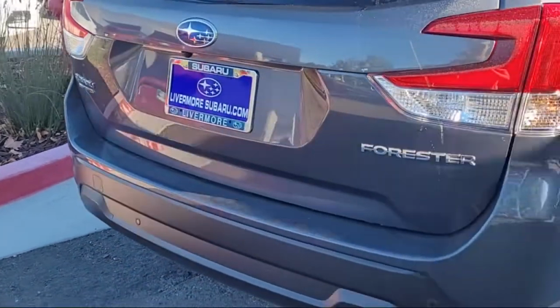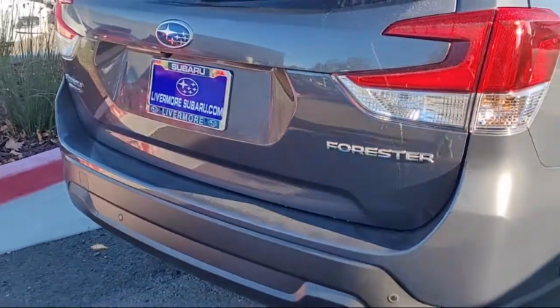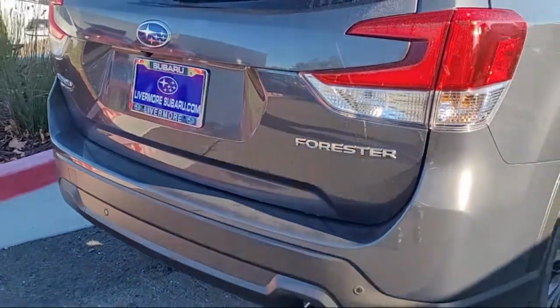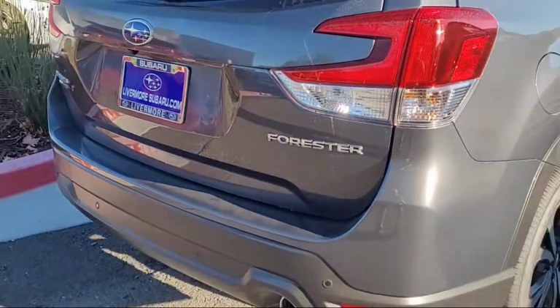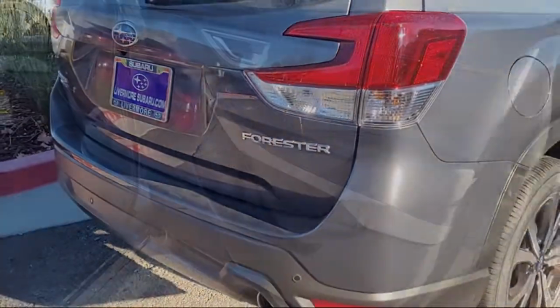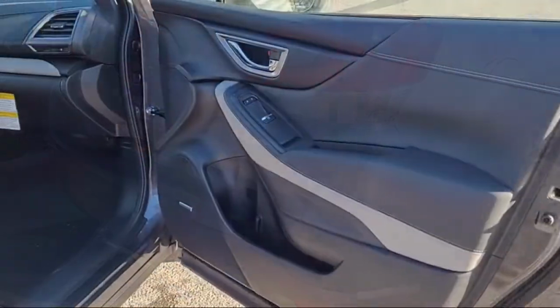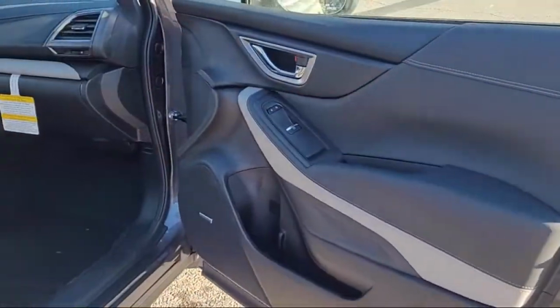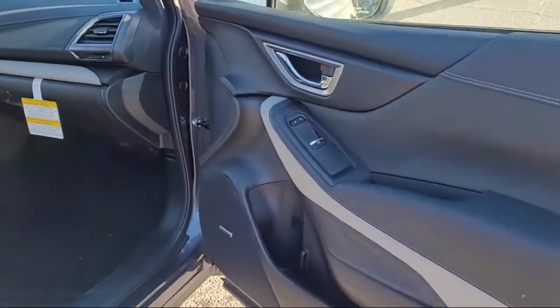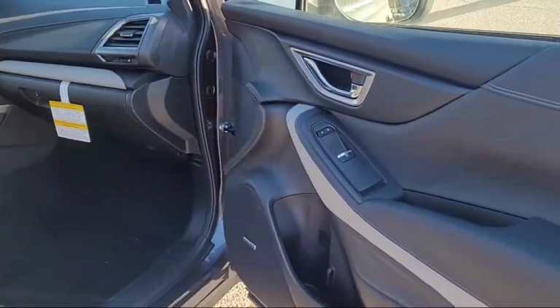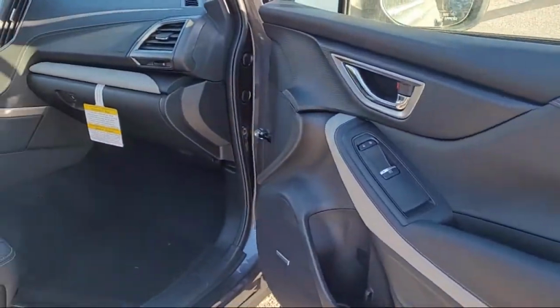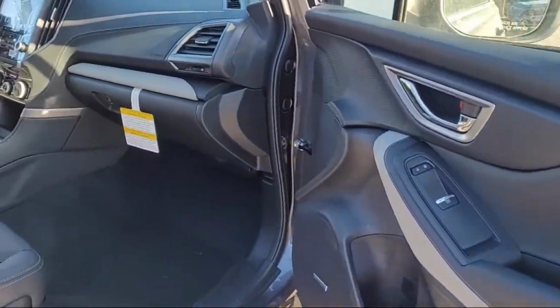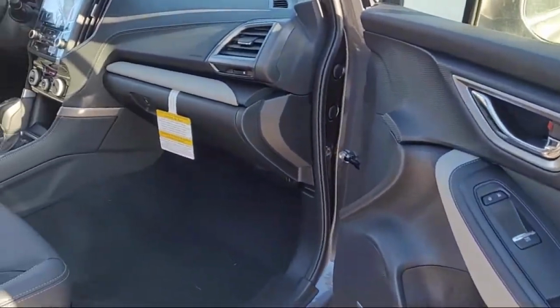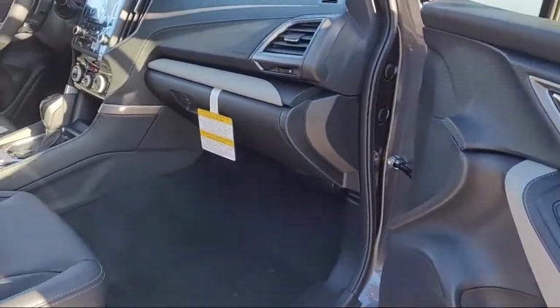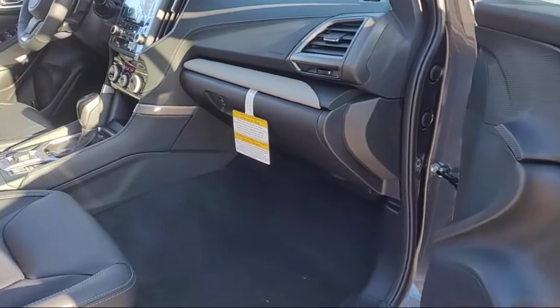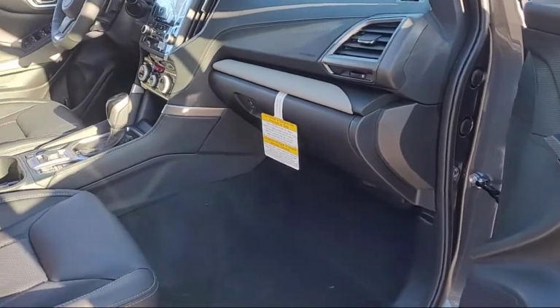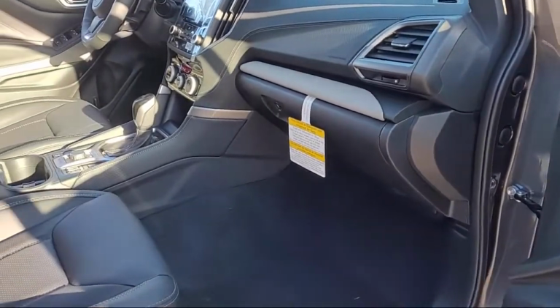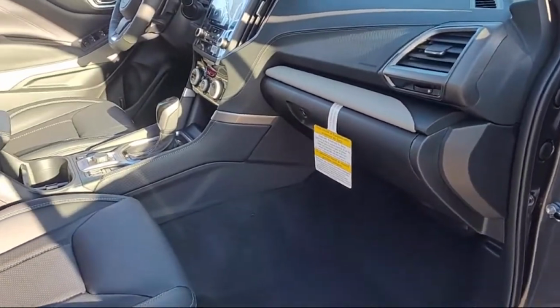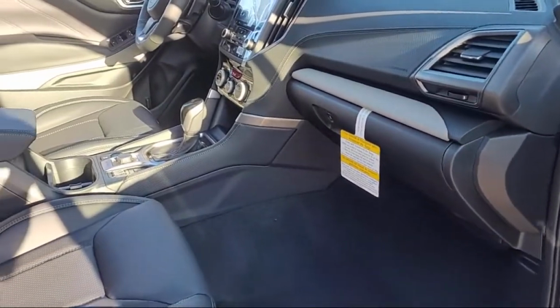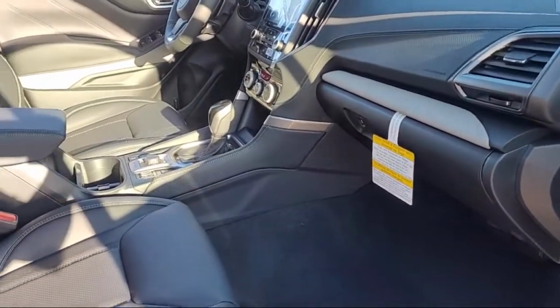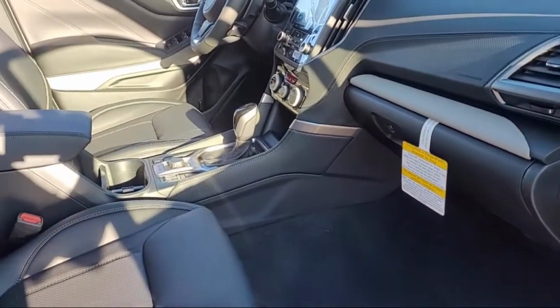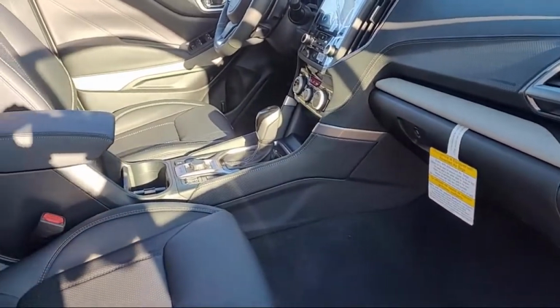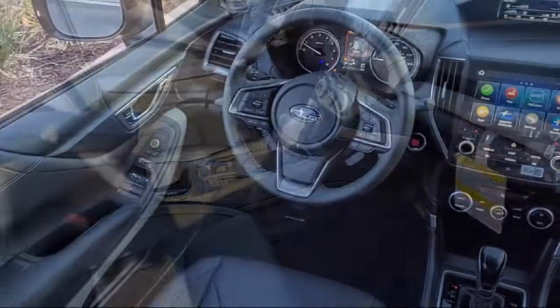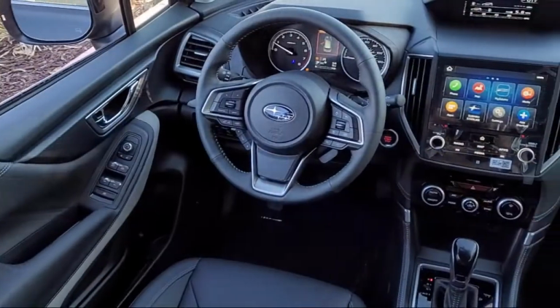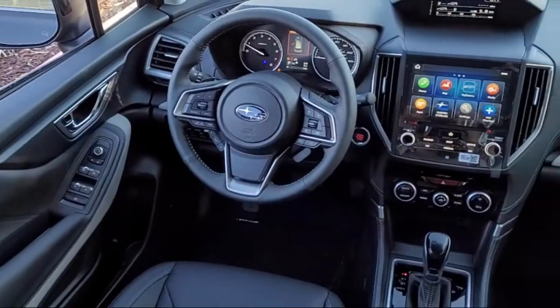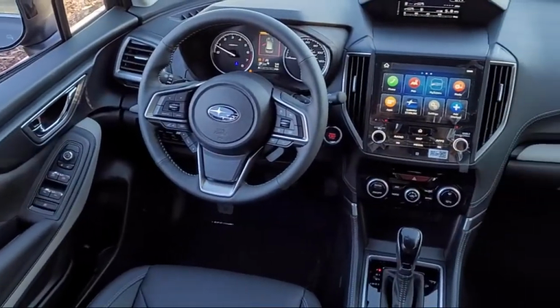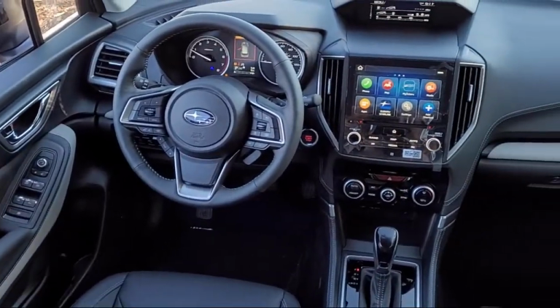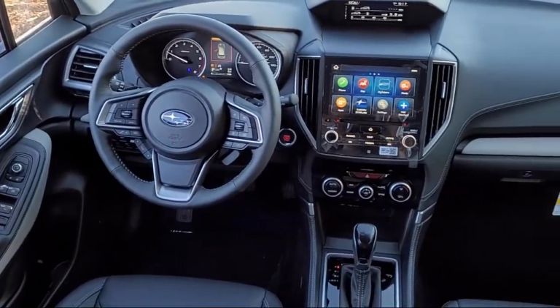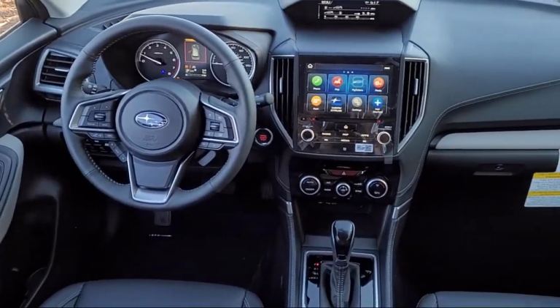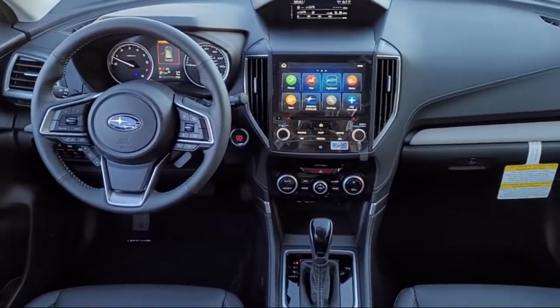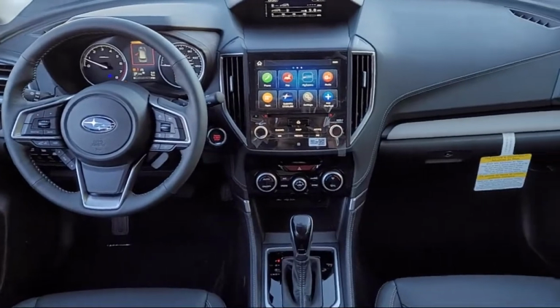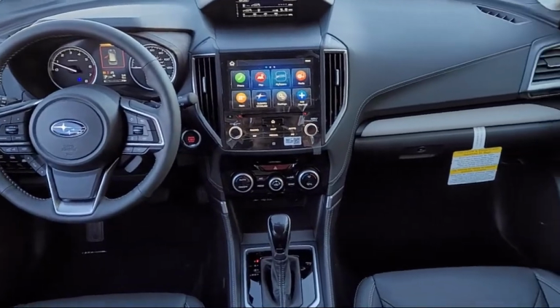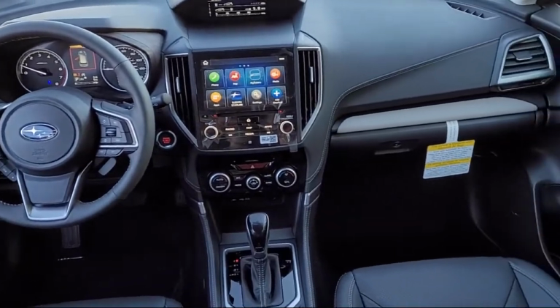Additional features include Sirius XM satellite radio, Starlink safety and security emergency communication system, auto high beam headlamp control, keyless entry, and heated door mirrors.